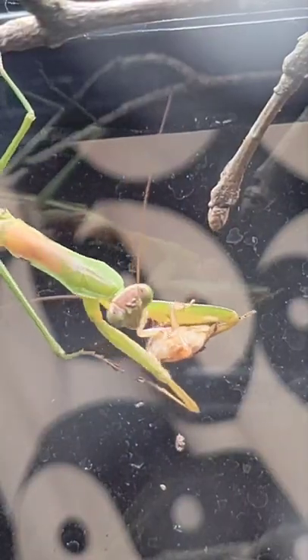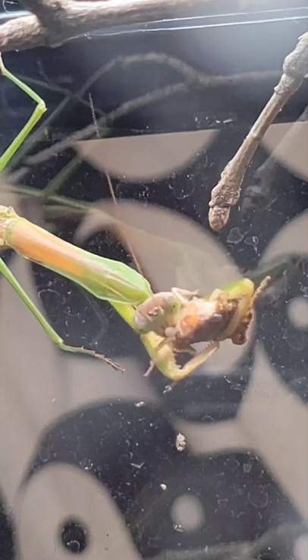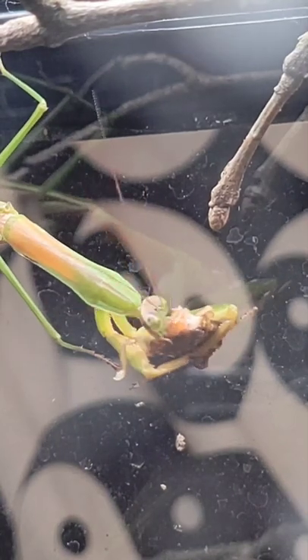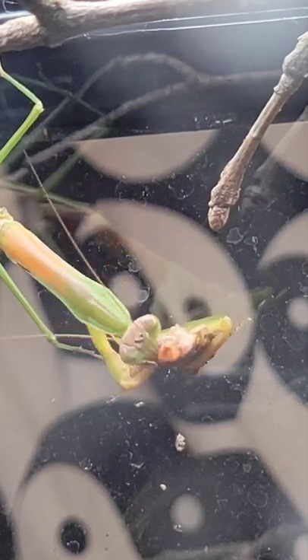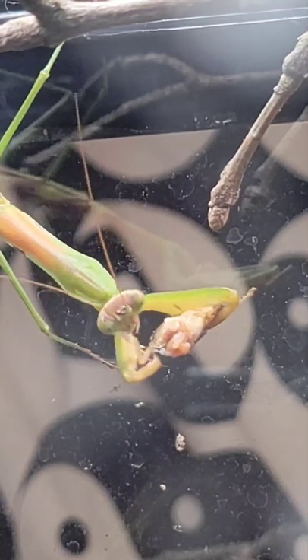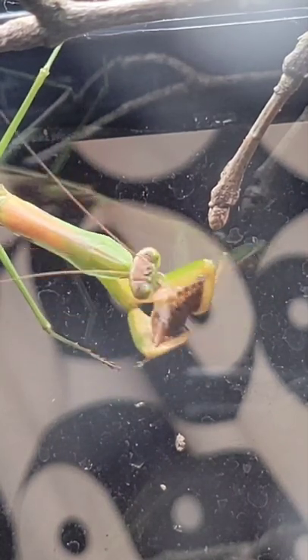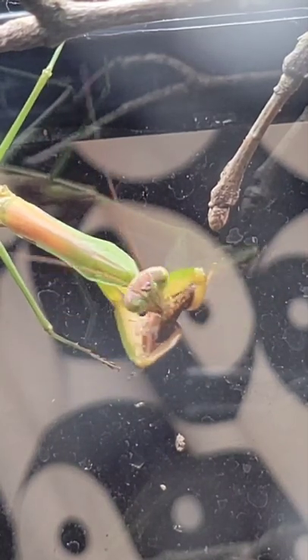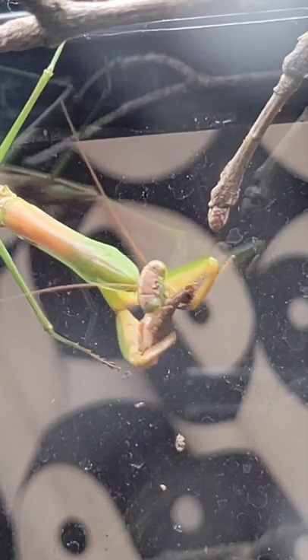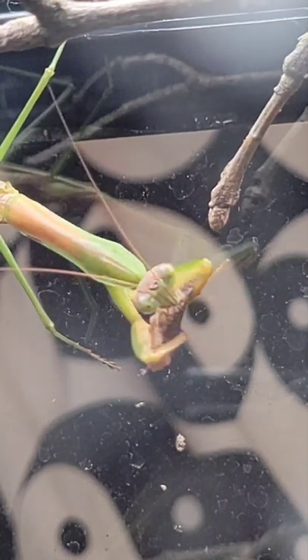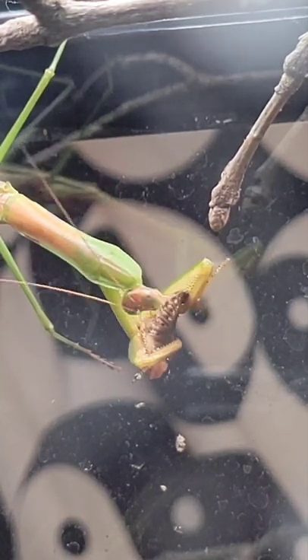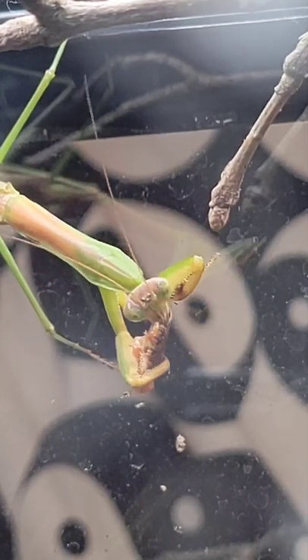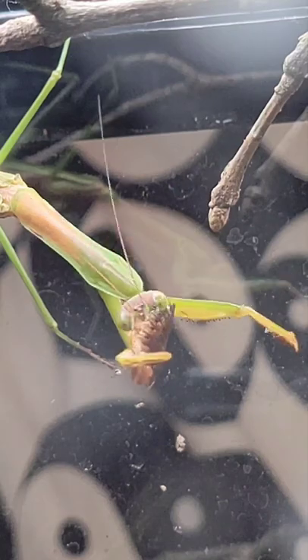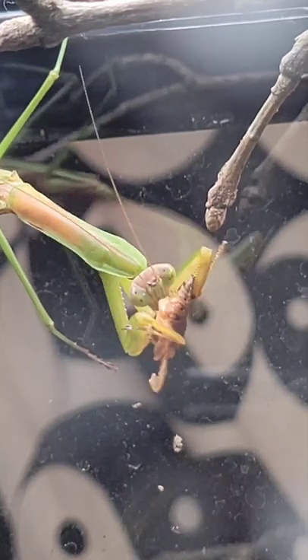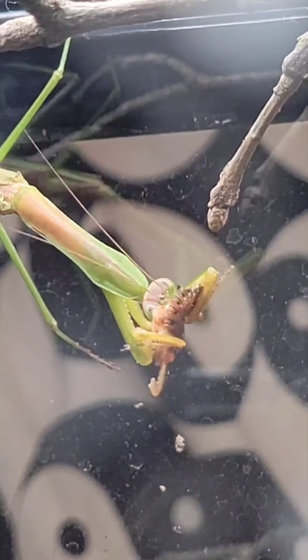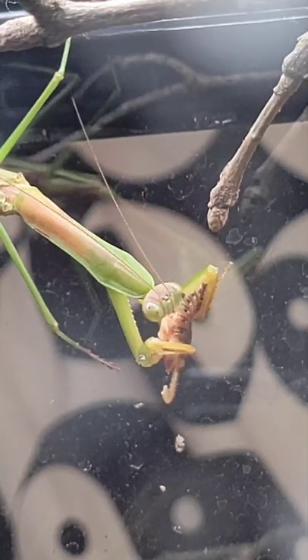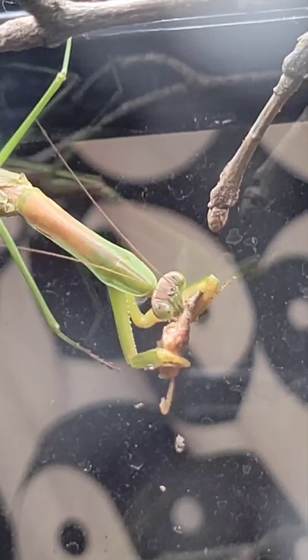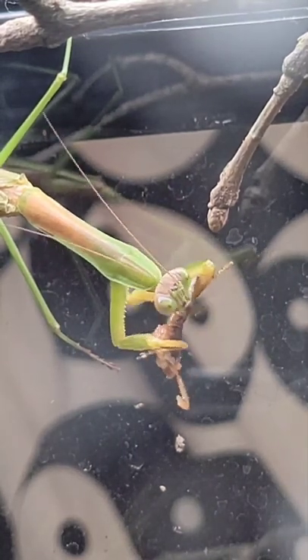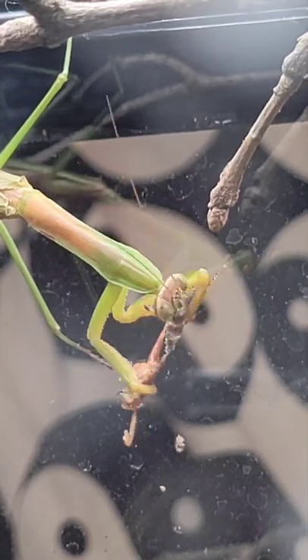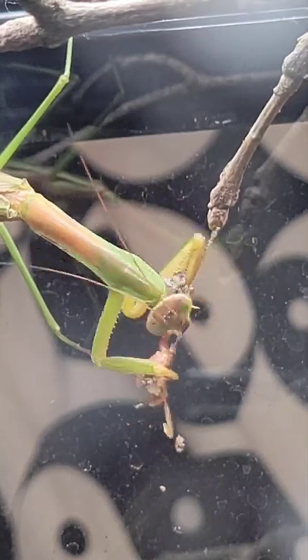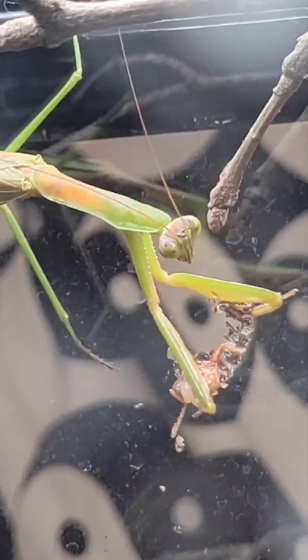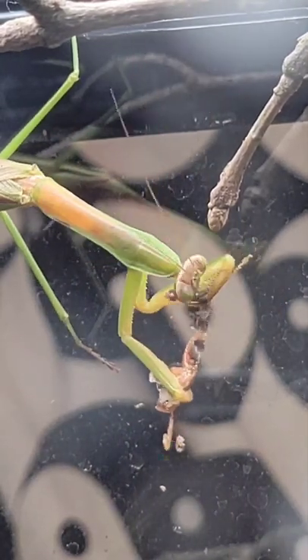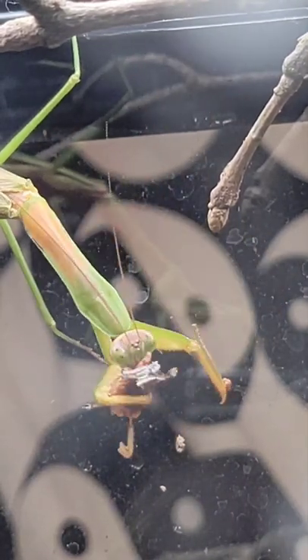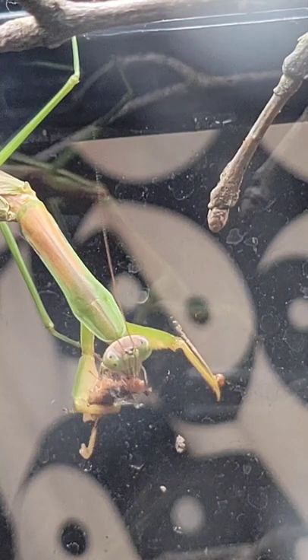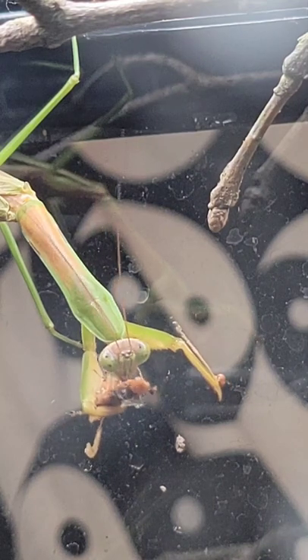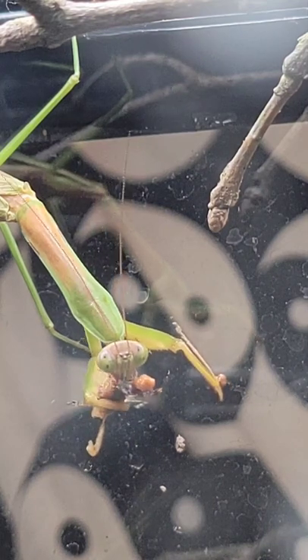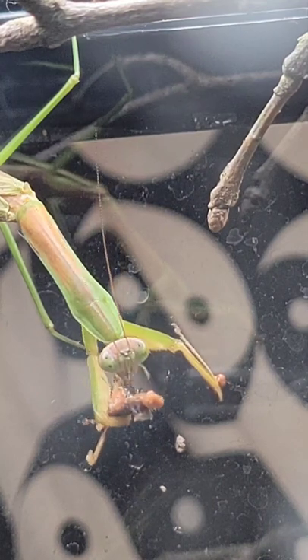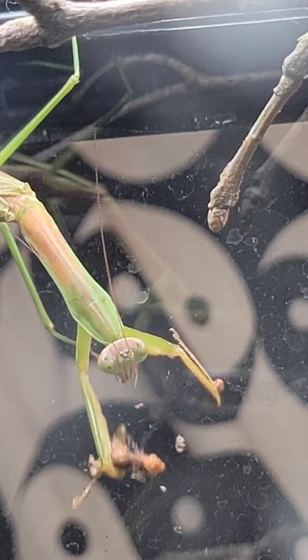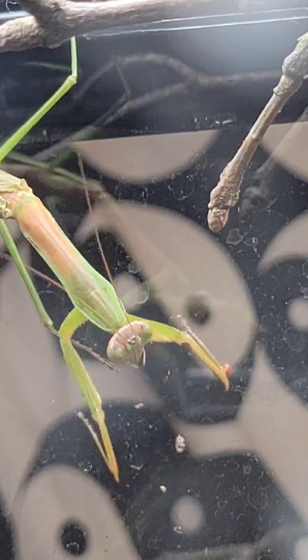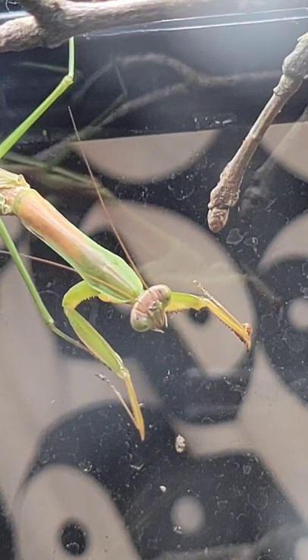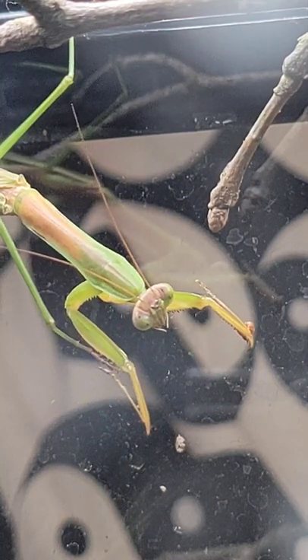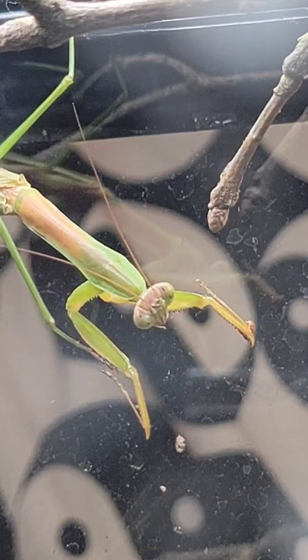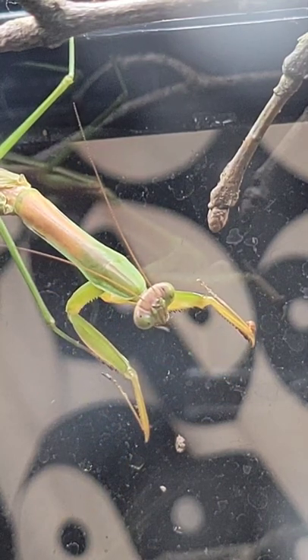And though this is a time lapse, it's not sped up nearly as much as my spider feedings are. A mantis can finish a bug way quicker than any spider I've seen can. And since I've been so into mantises, US Mantis has decided to ship me a package of a bunch of cool mantises that I'll be opening on this channel soon.